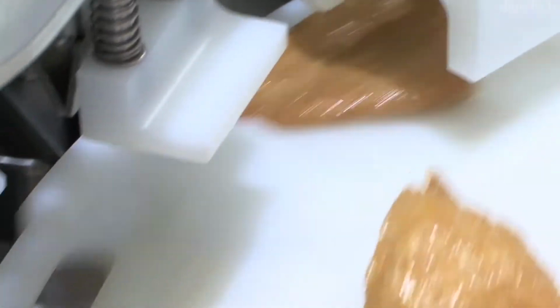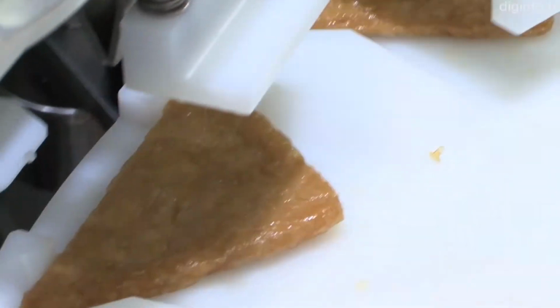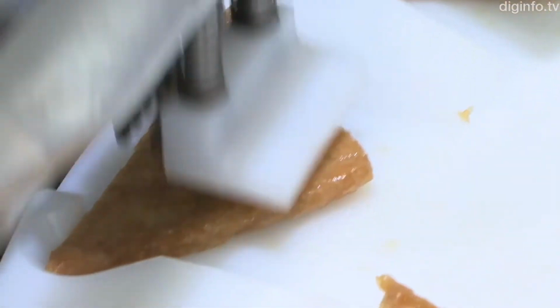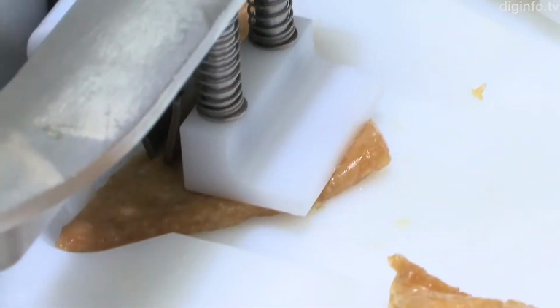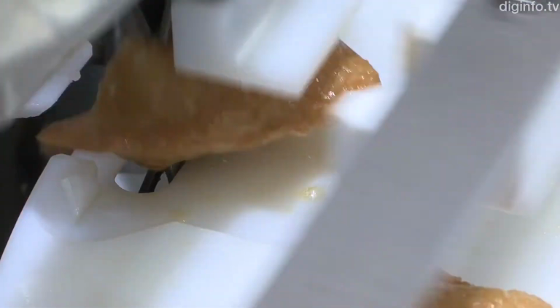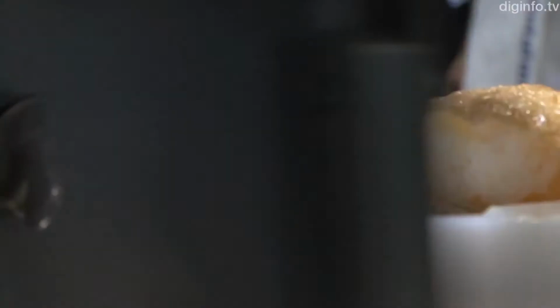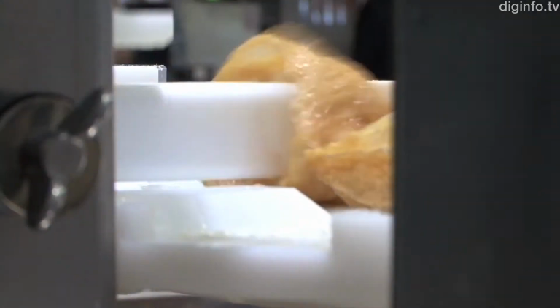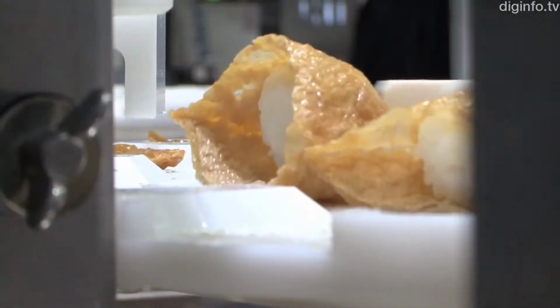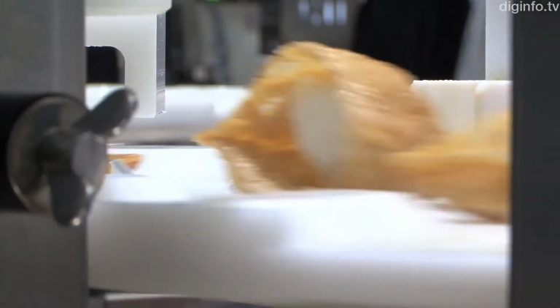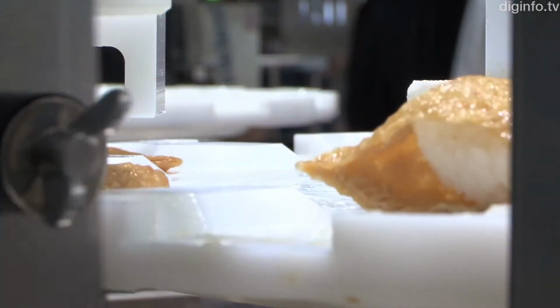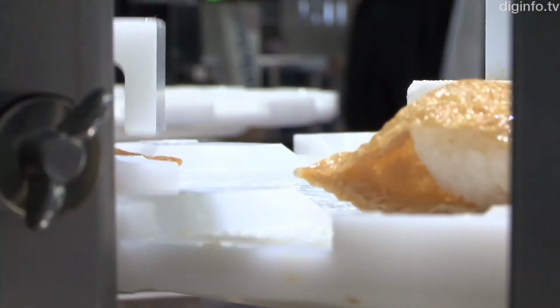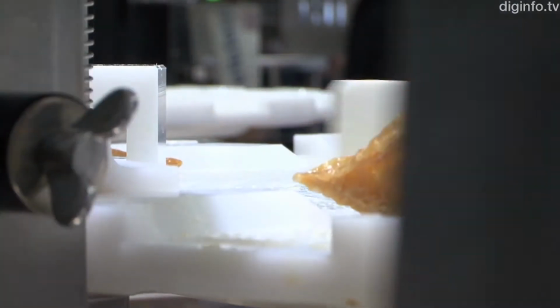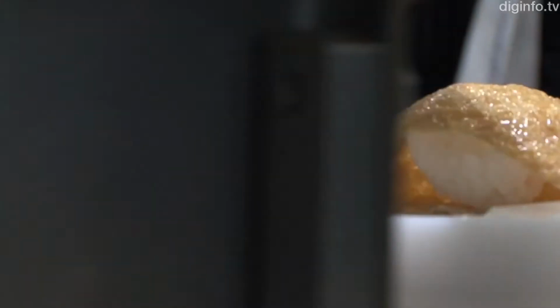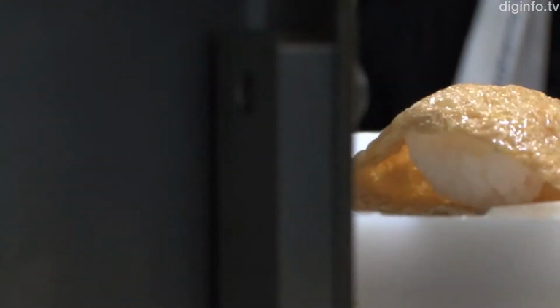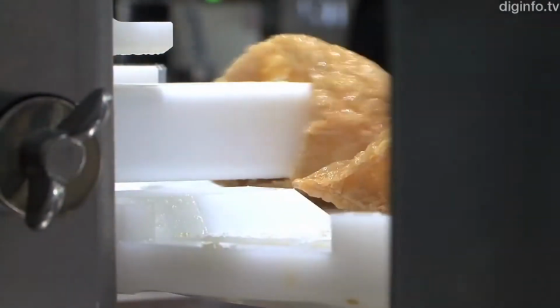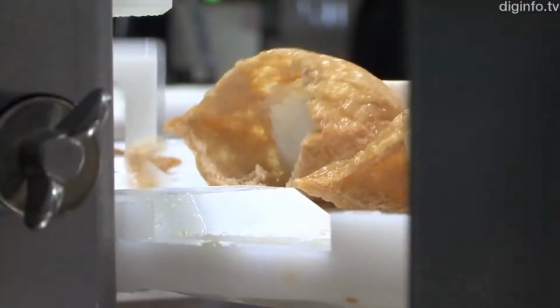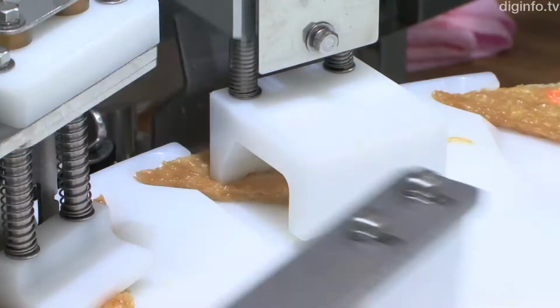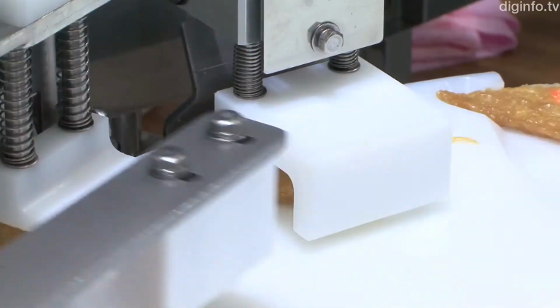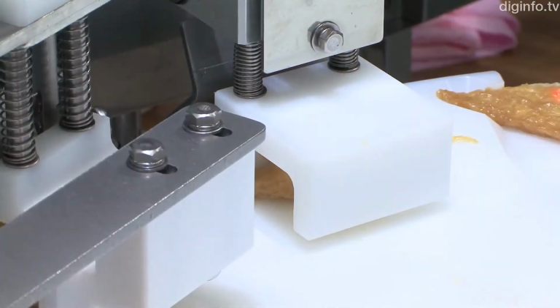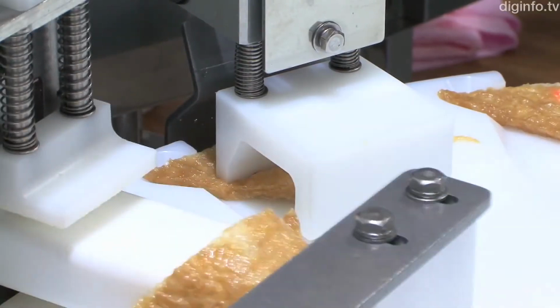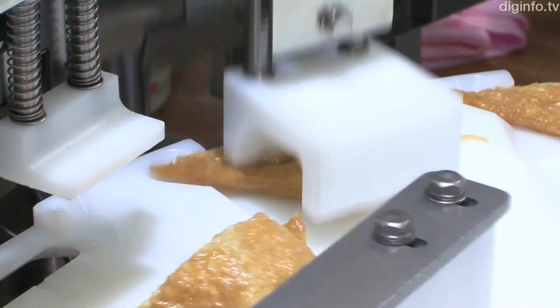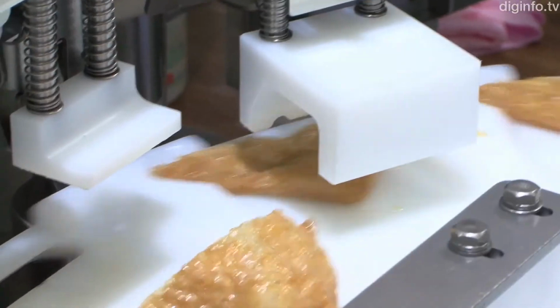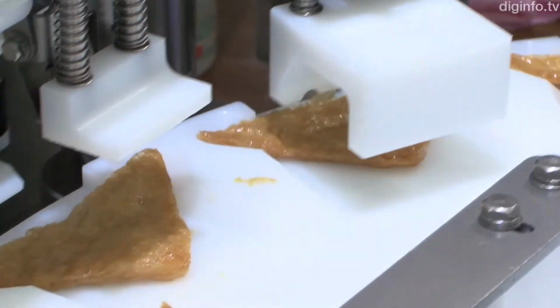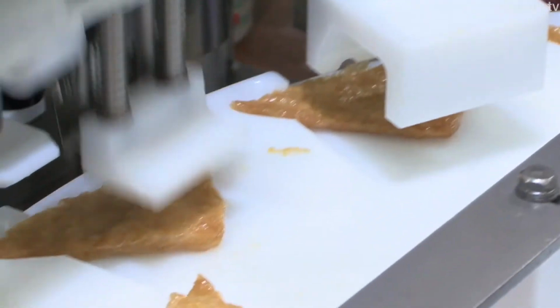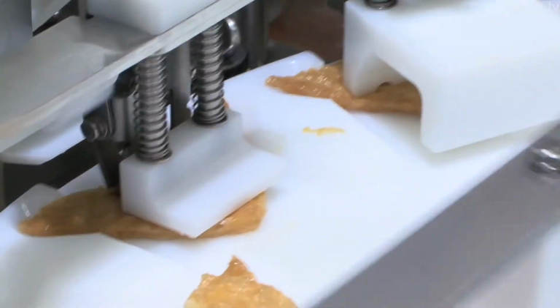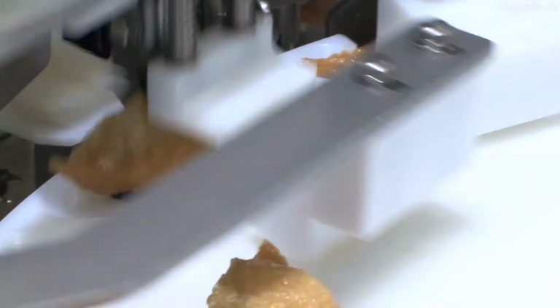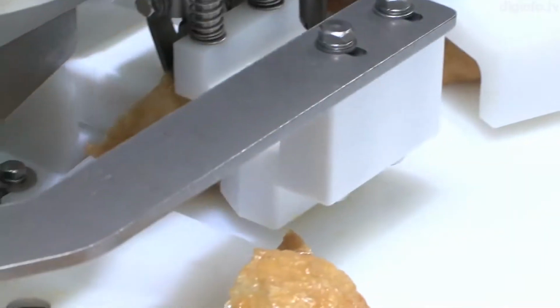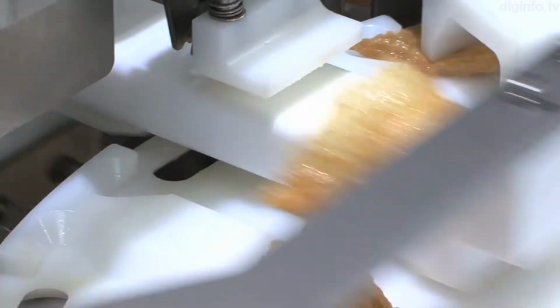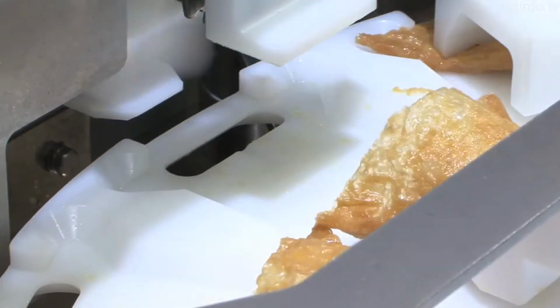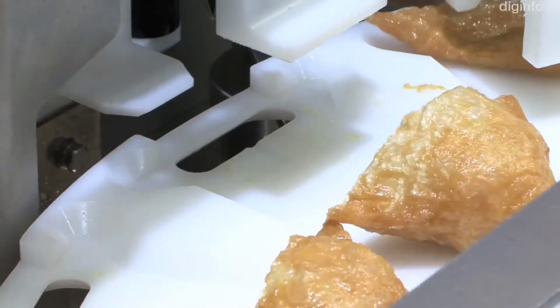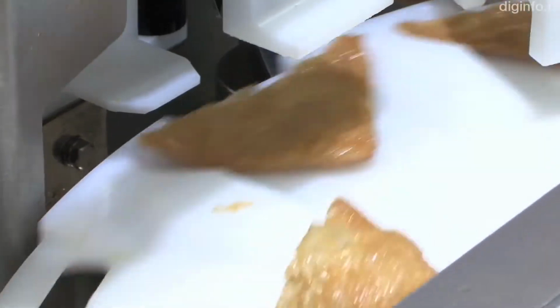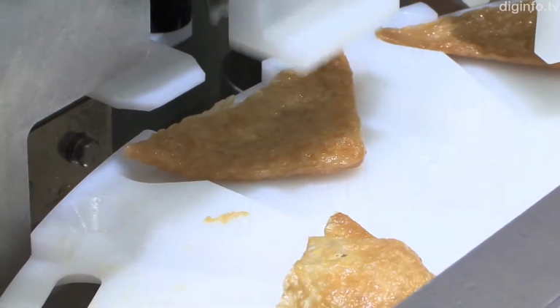This robot also has a patent-pending double-layer nozzle system, enabling it to fully open the delicate fried tofu skin. This makes it possible to get the rice into the corners of the skin.